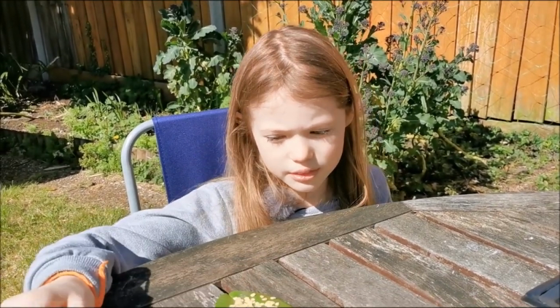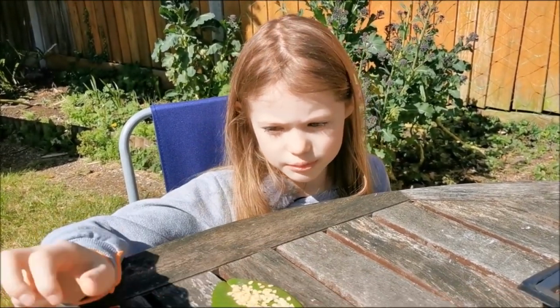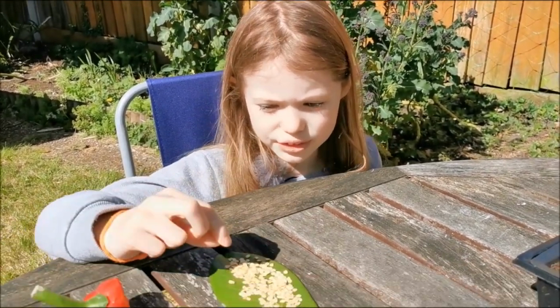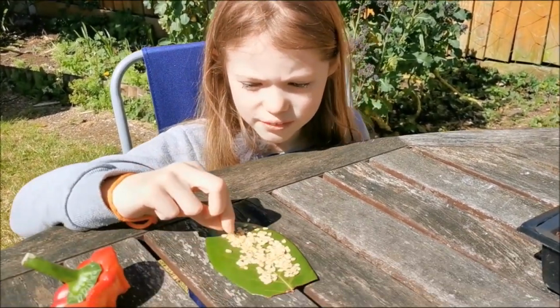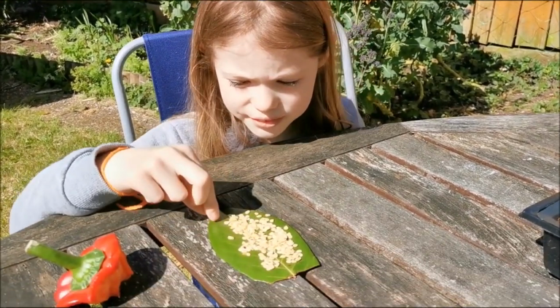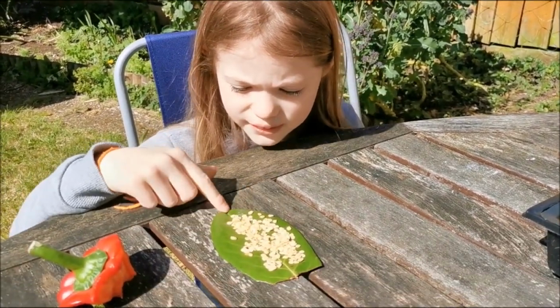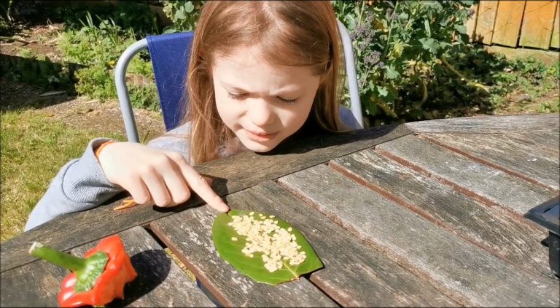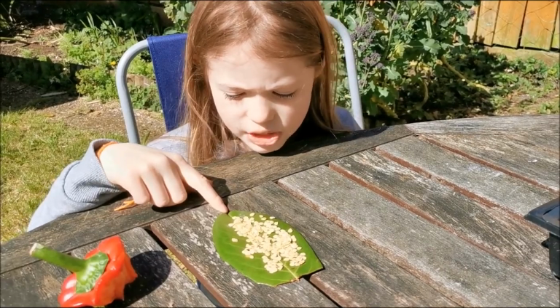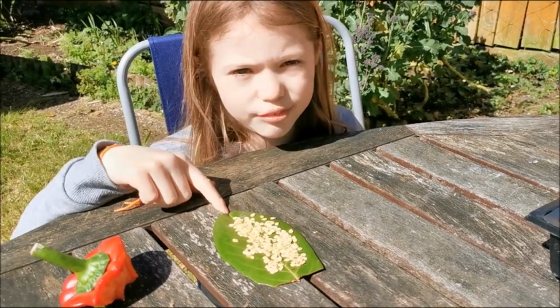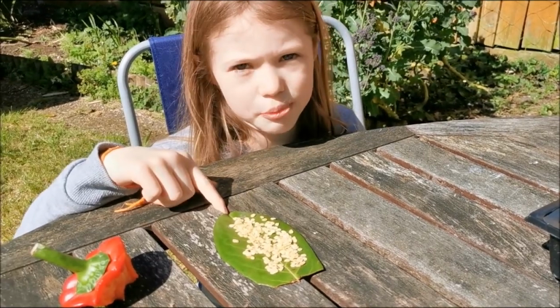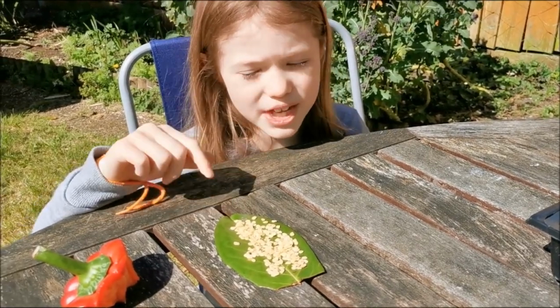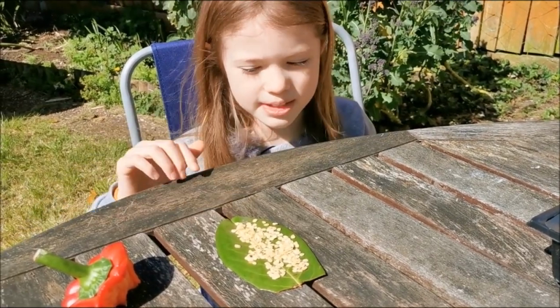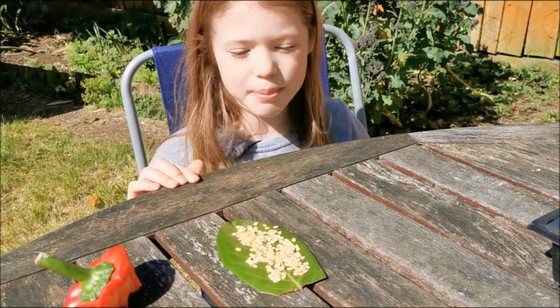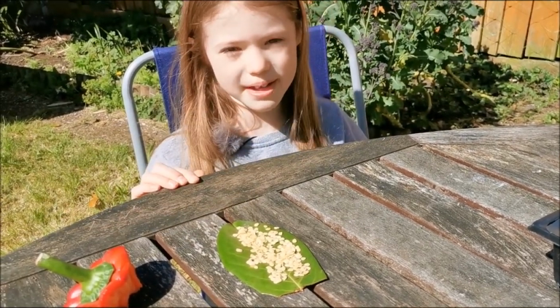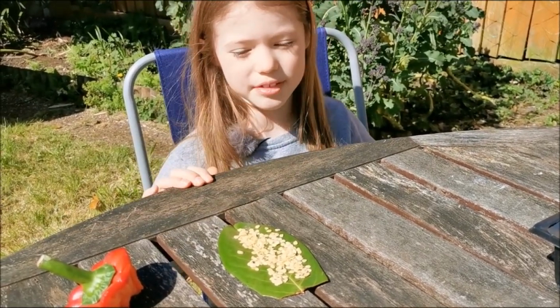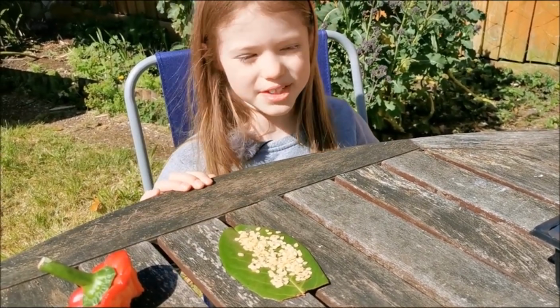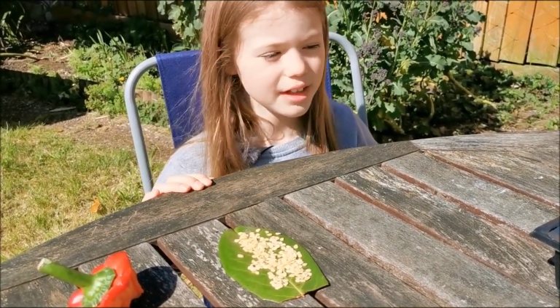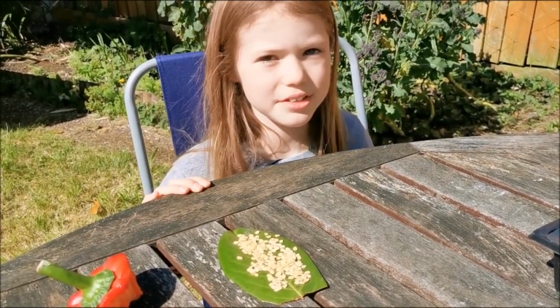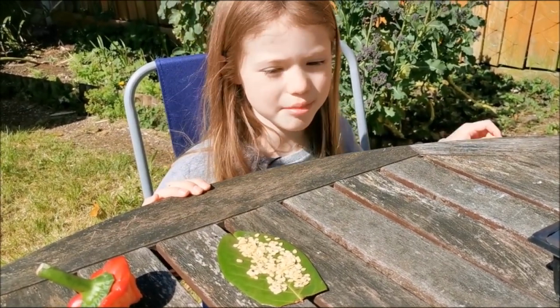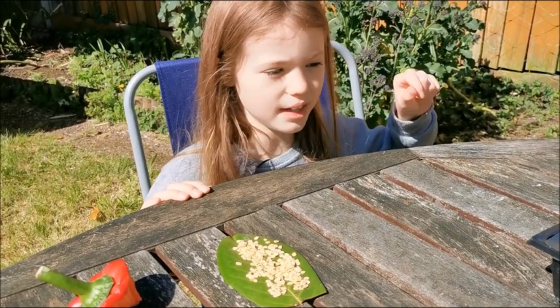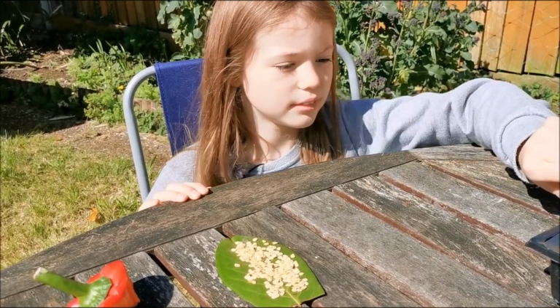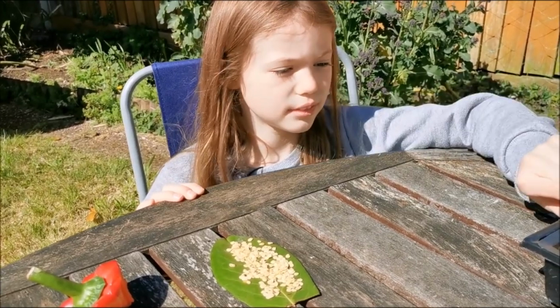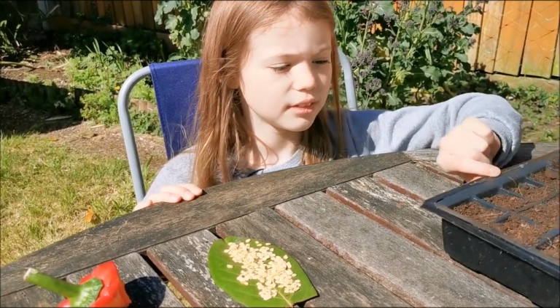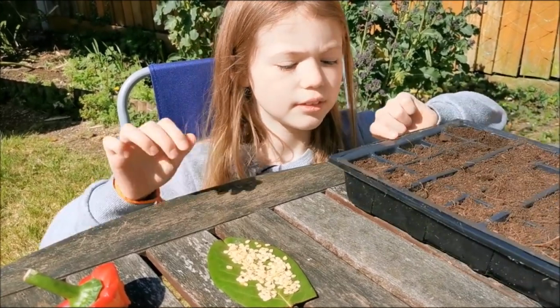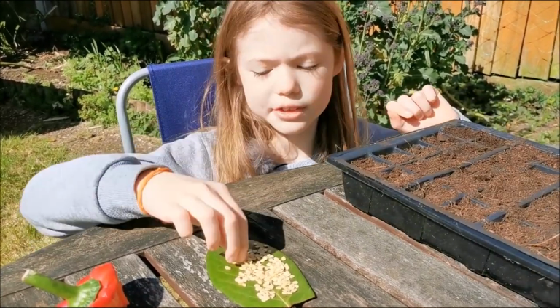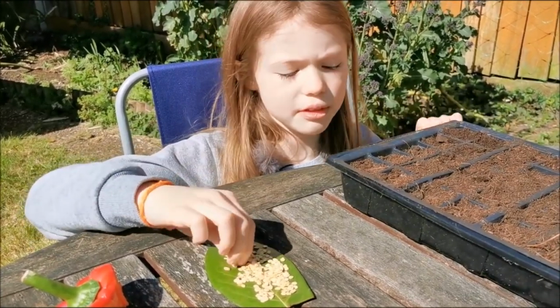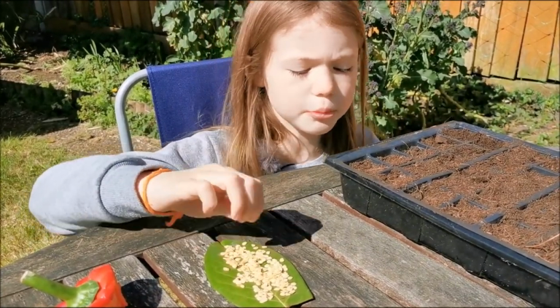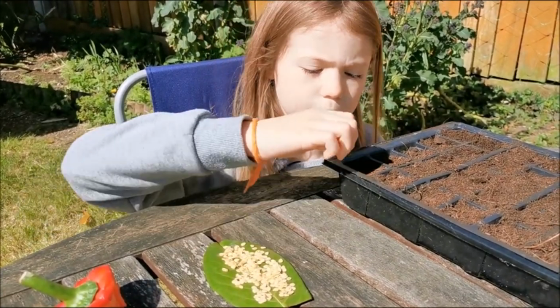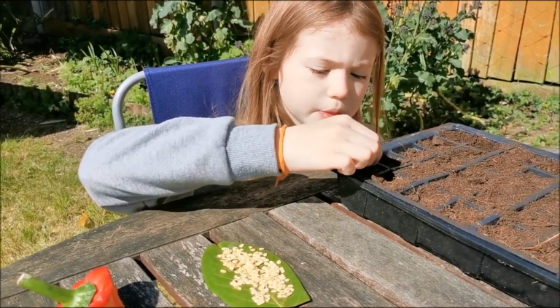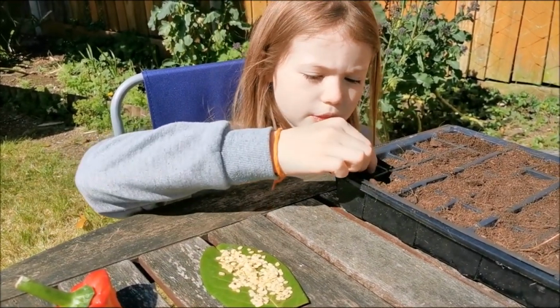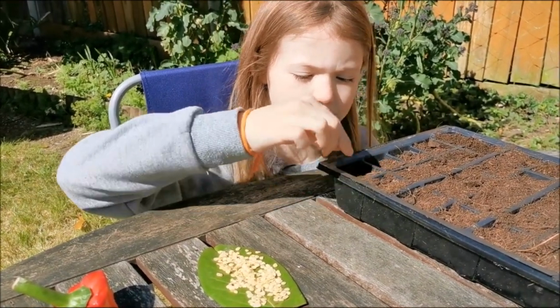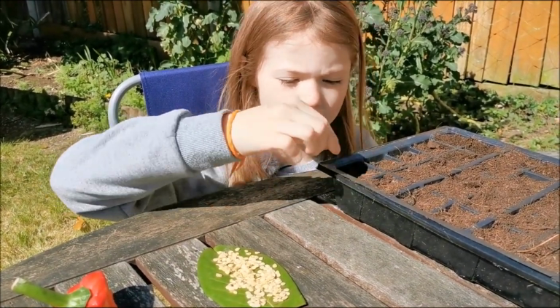Now, we should have left these seeds to dry for a couple of days, but as we are doing the video, we are going to do it right now. Just sprinkle them on top, two to each set.